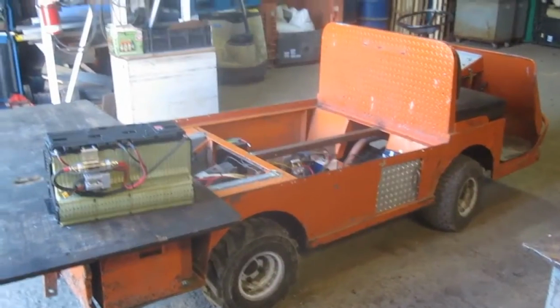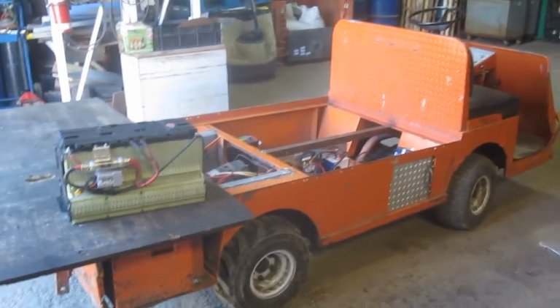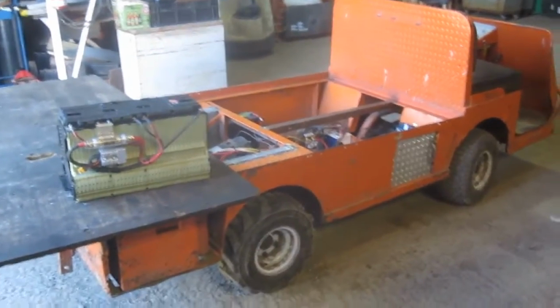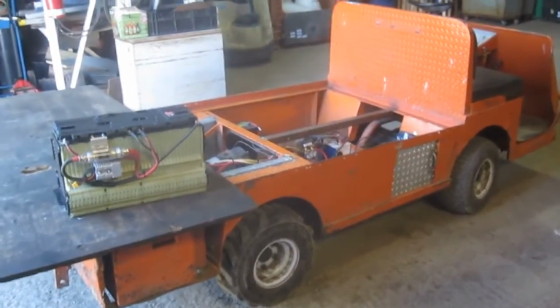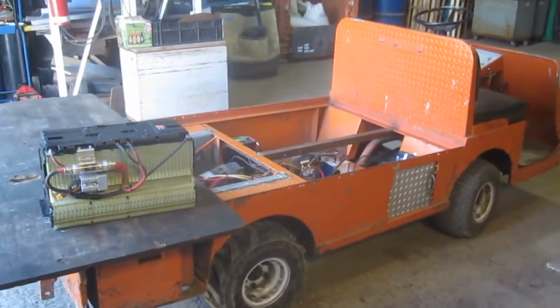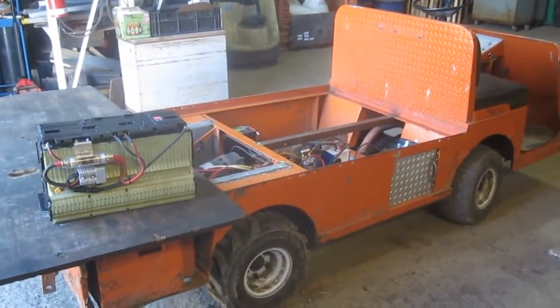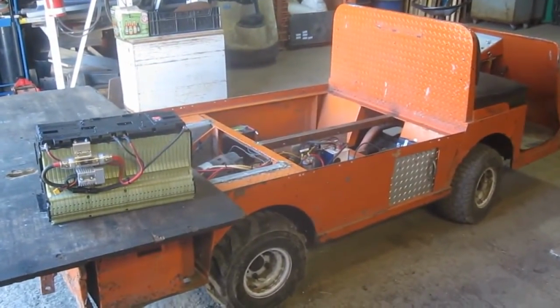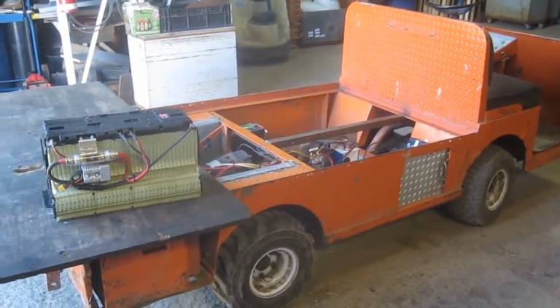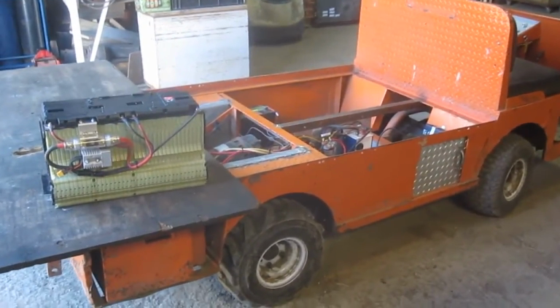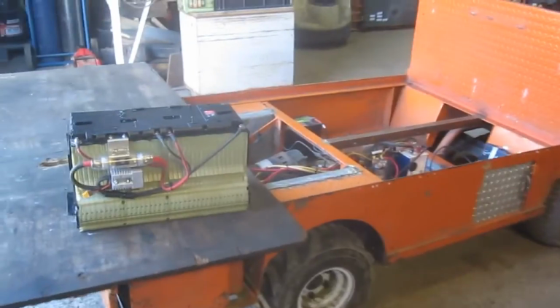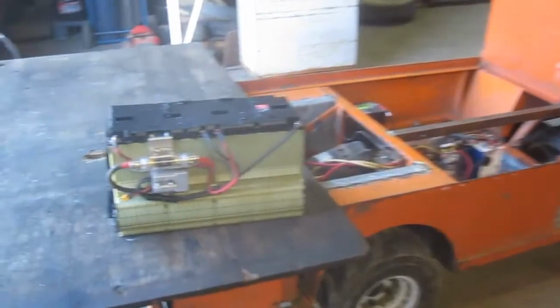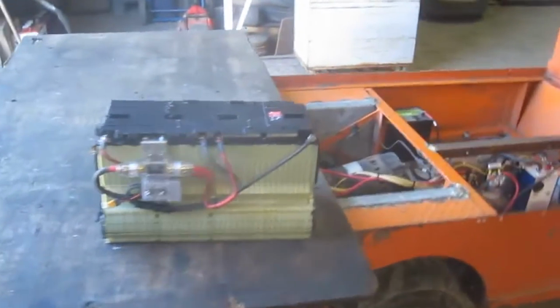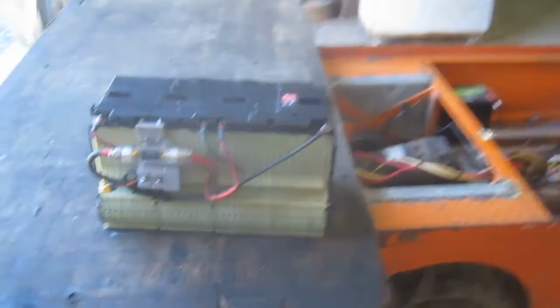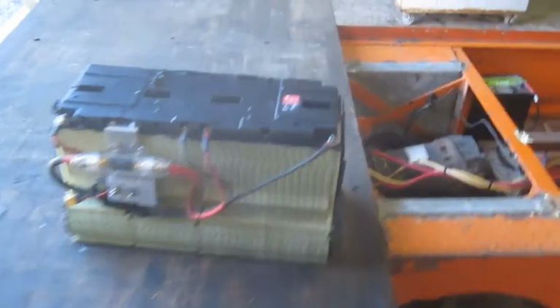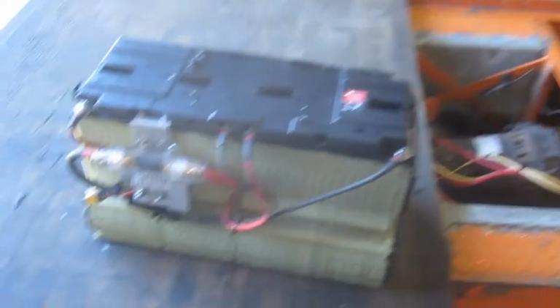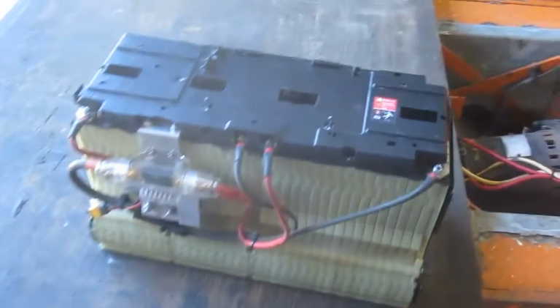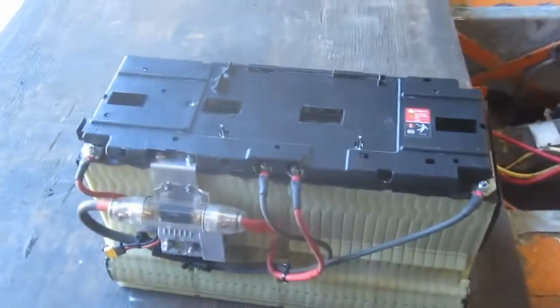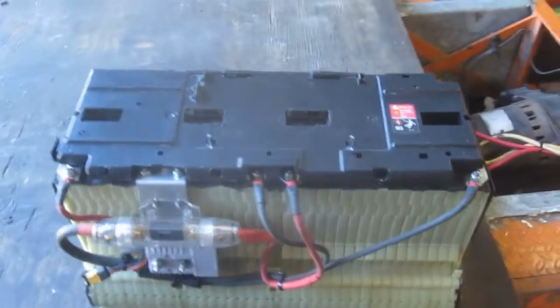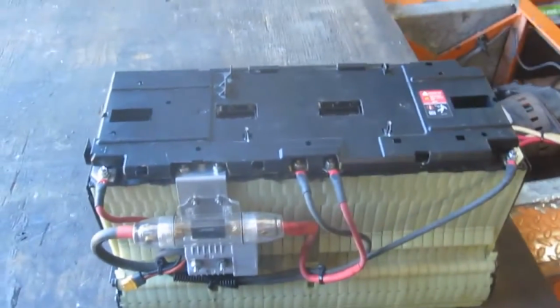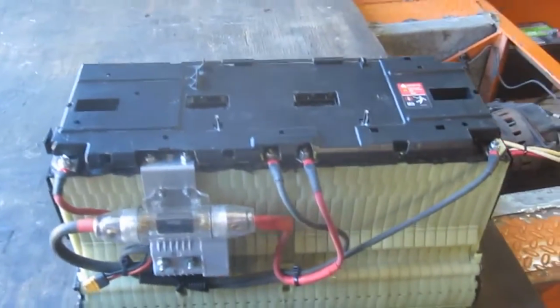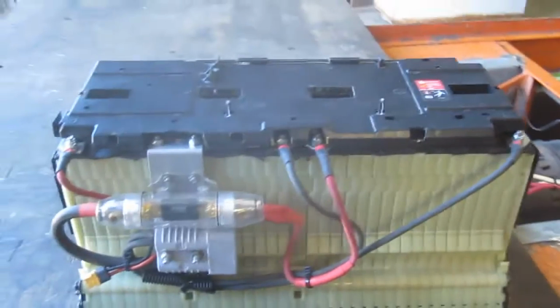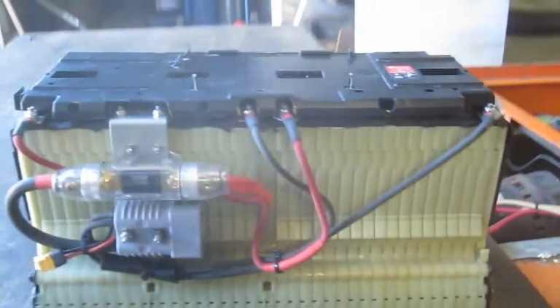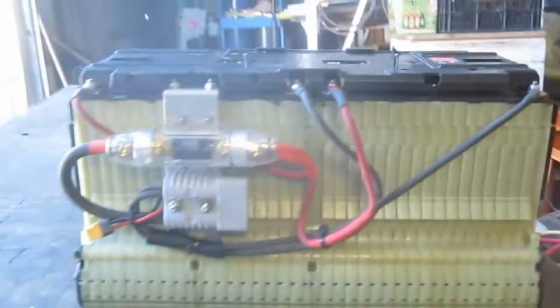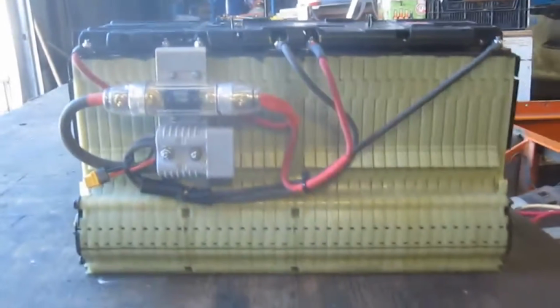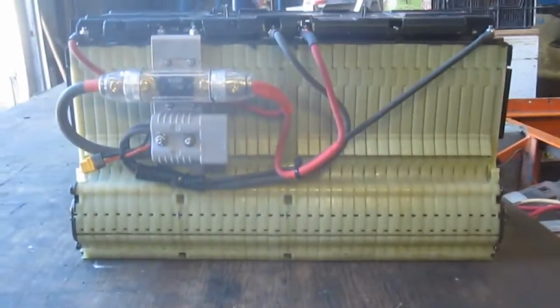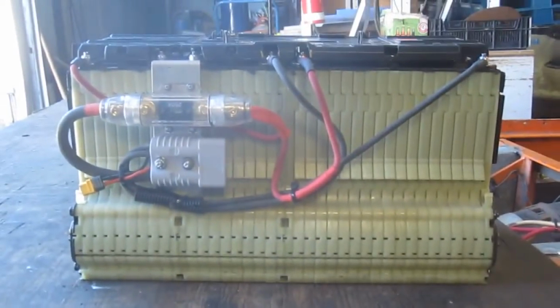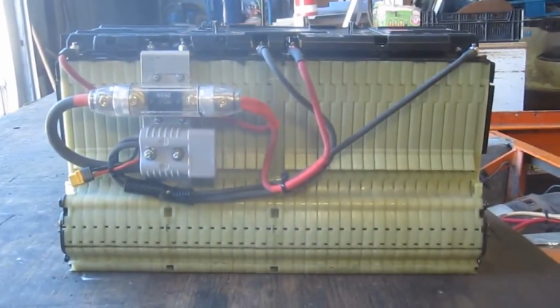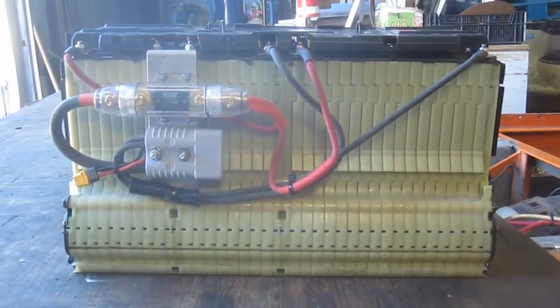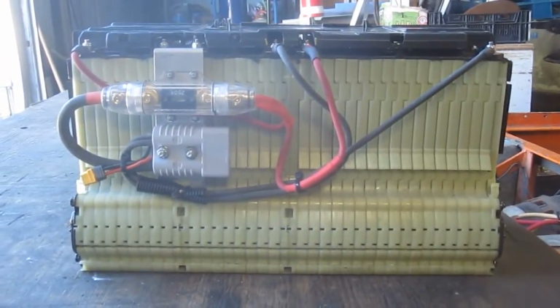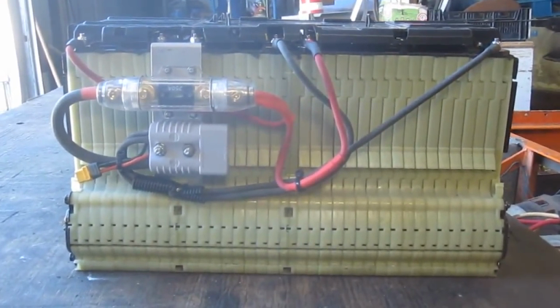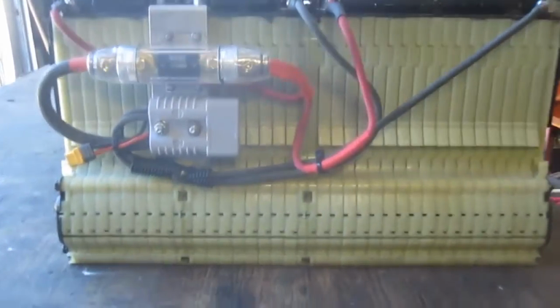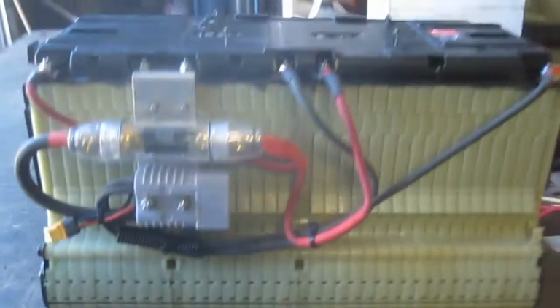Alright, here's the next installment in Handsome Bob's makeover program. I just wanted to talk a little bit more about the battery that I'm using here. I pulled it out so it's more visible. This is chunks of a Chevy Volt battery.